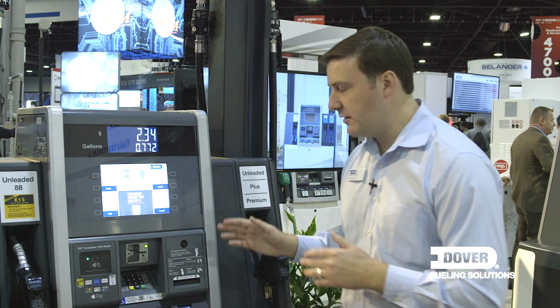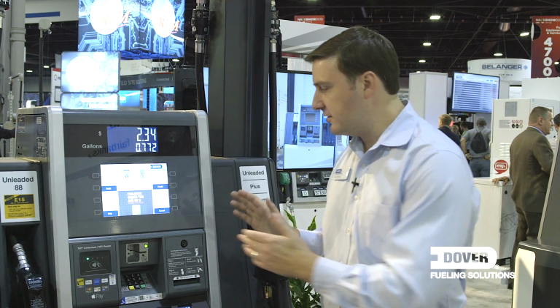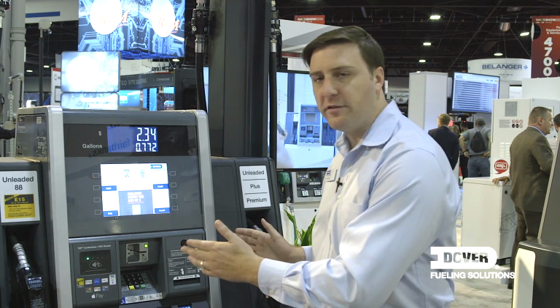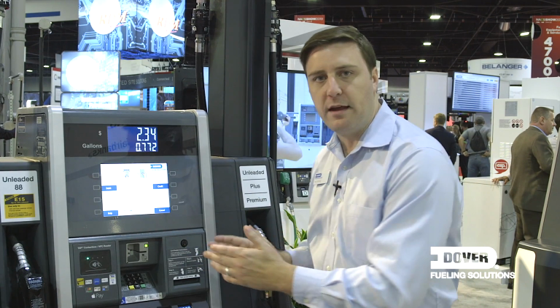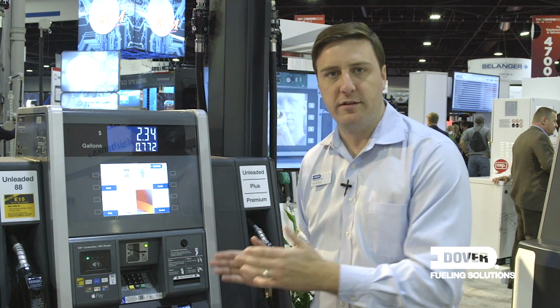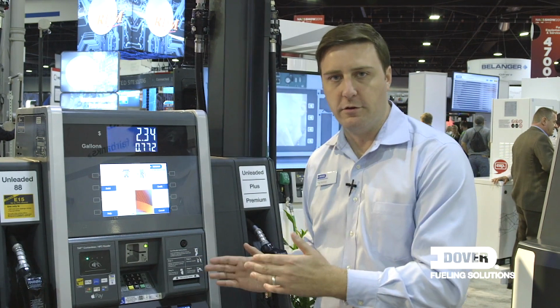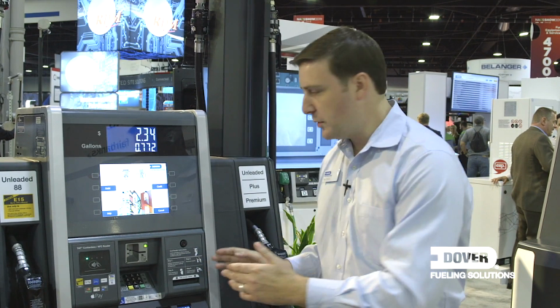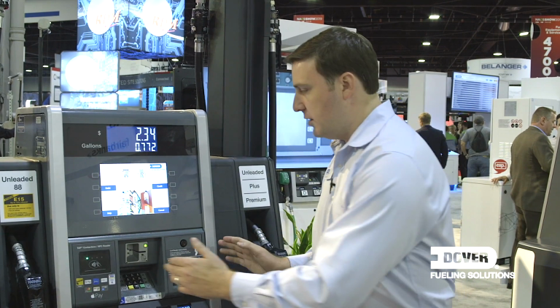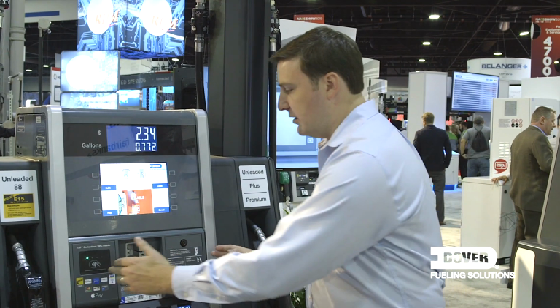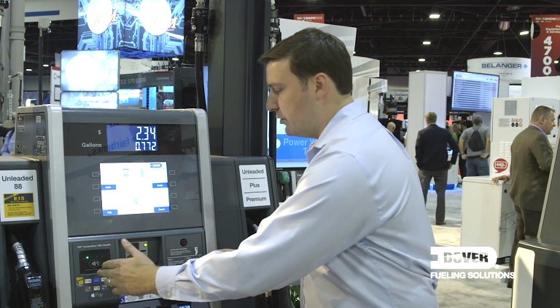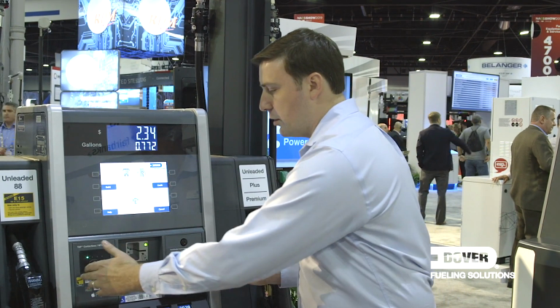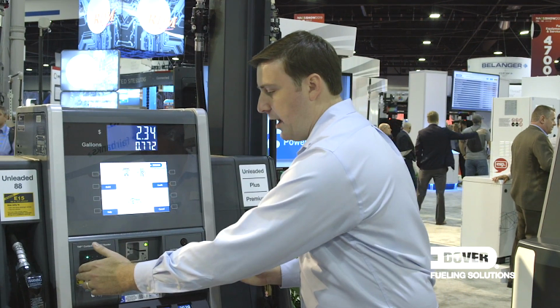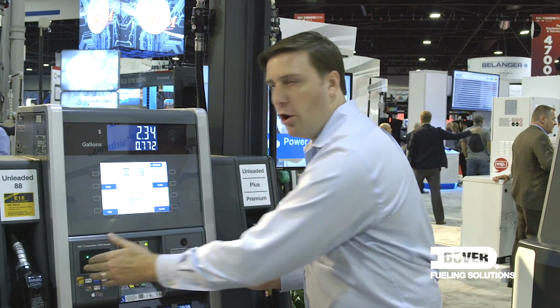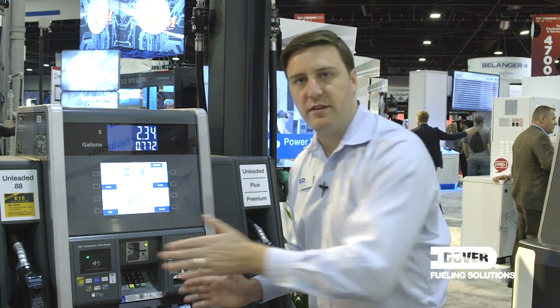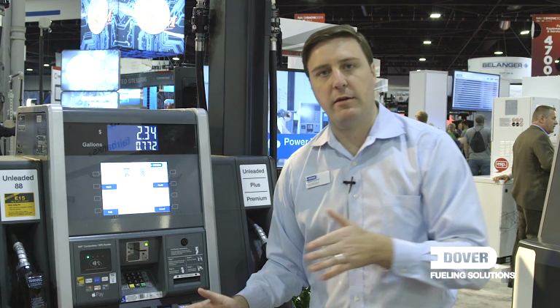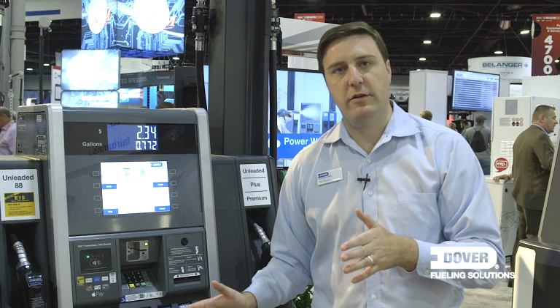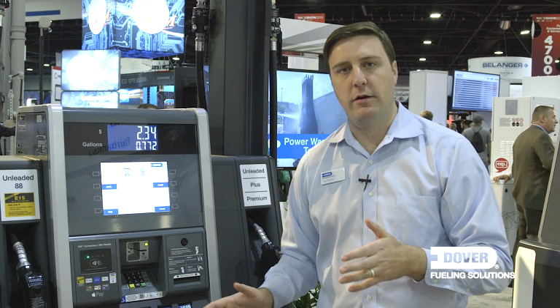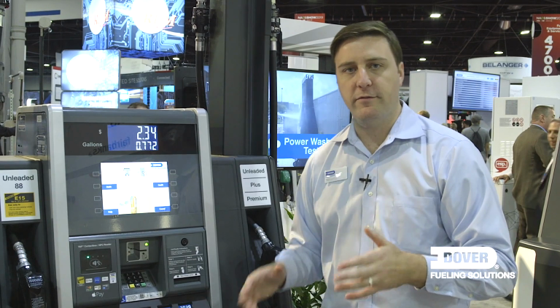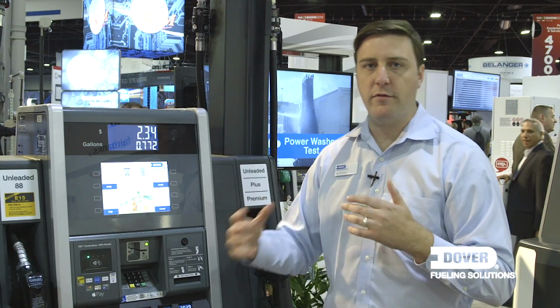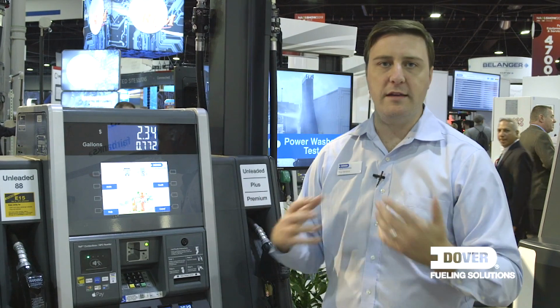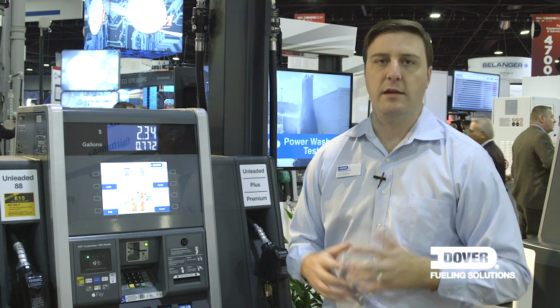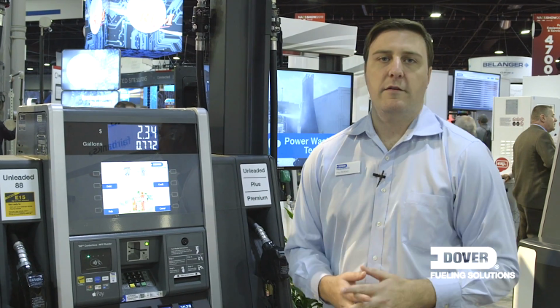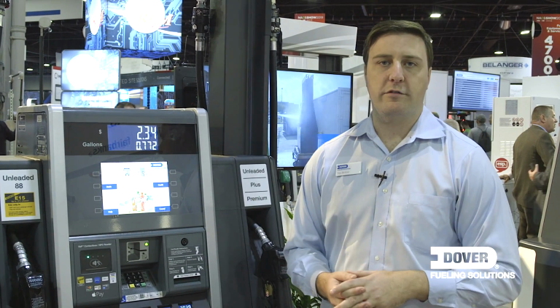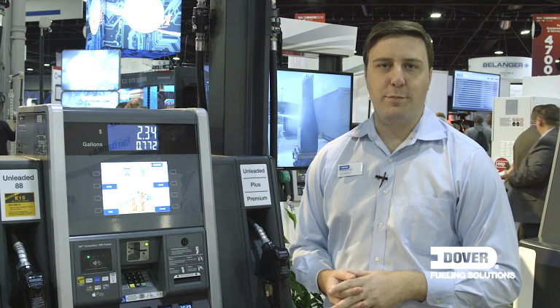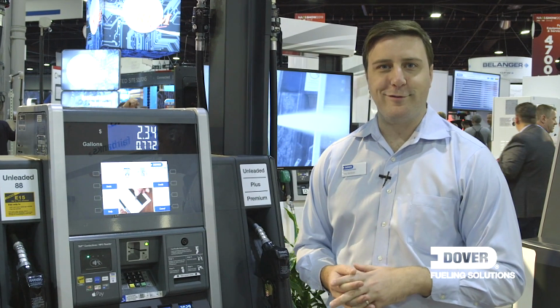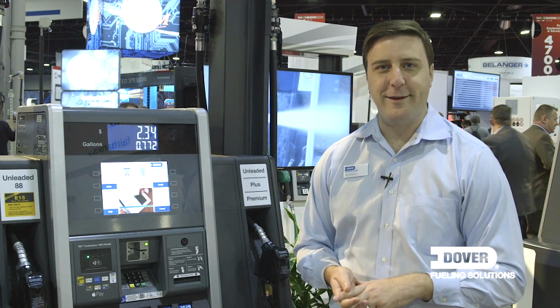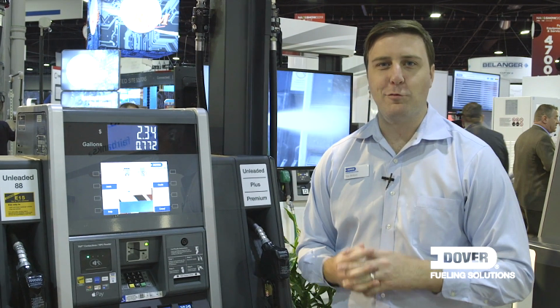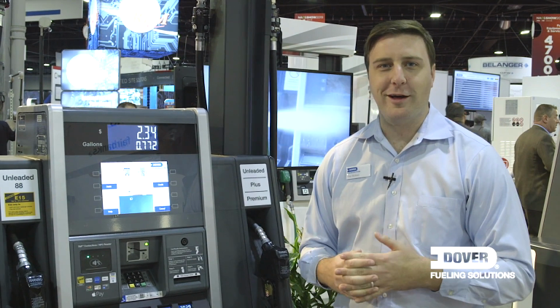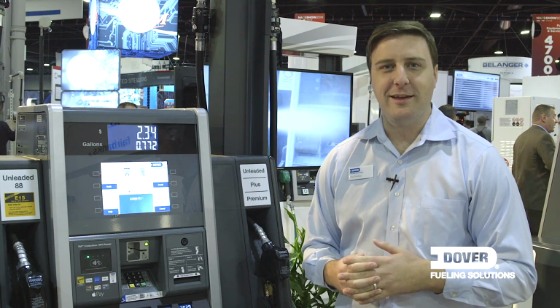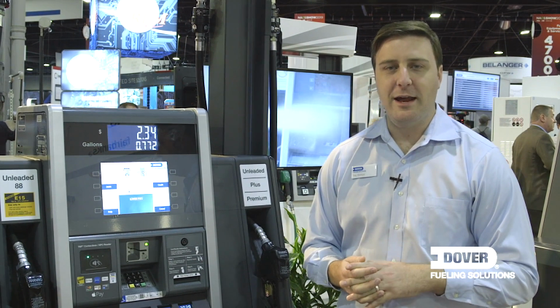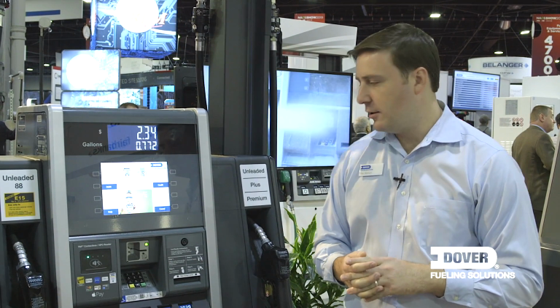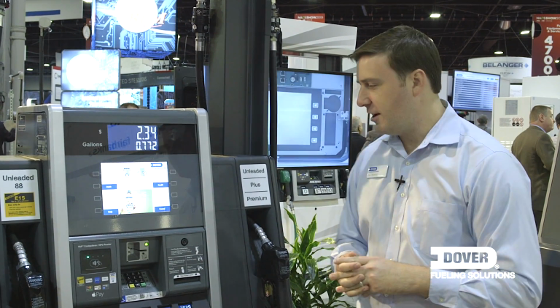From a service standpoint too, this lower door actually opens up like a refrigerator, so very, very easy for our service partners to get in there and work on it and upgrade over time.